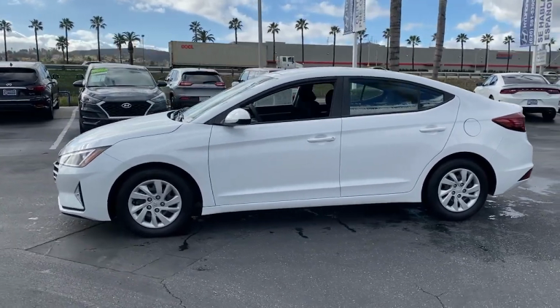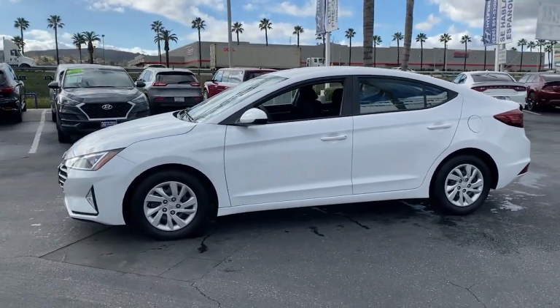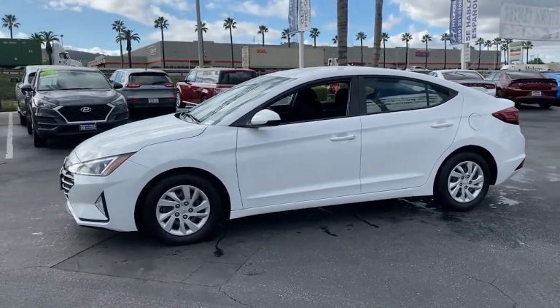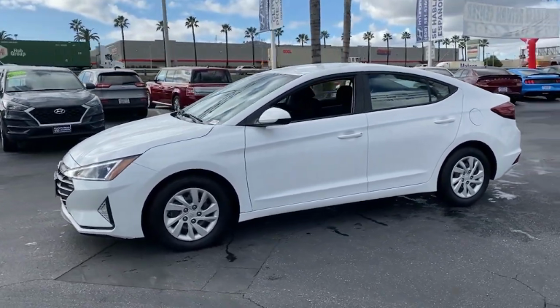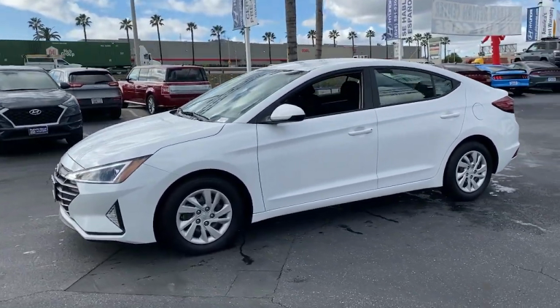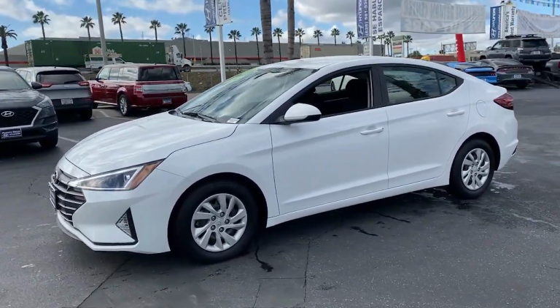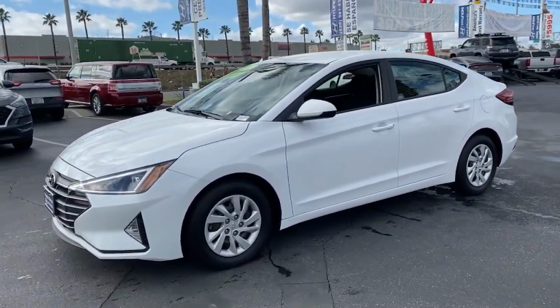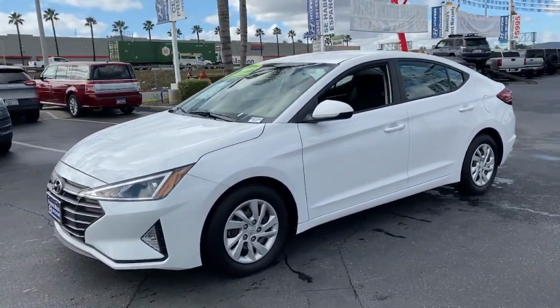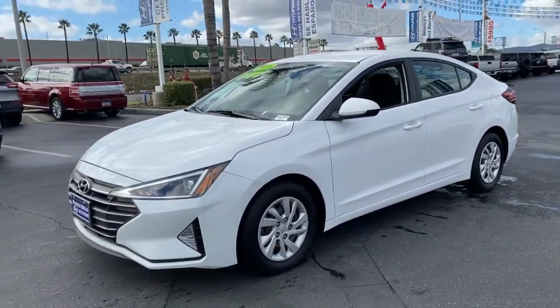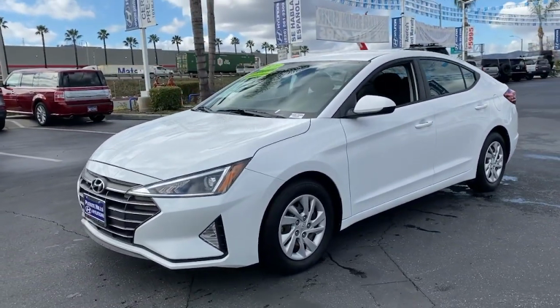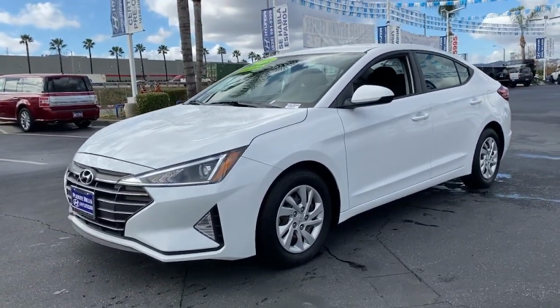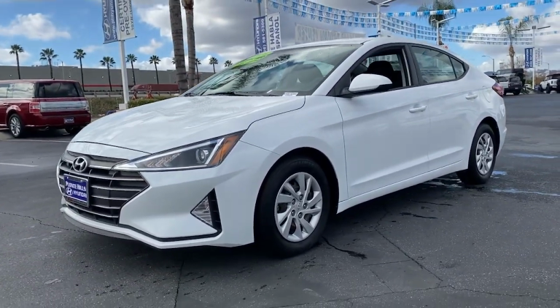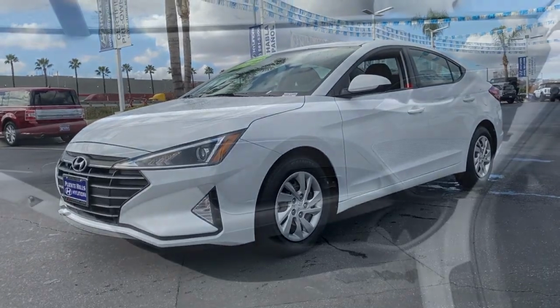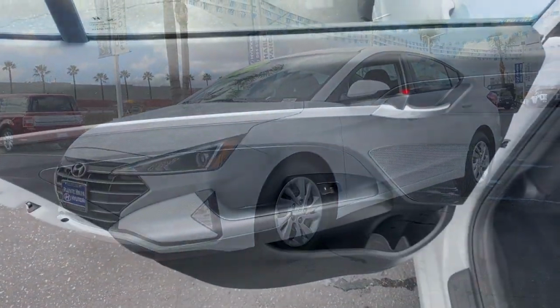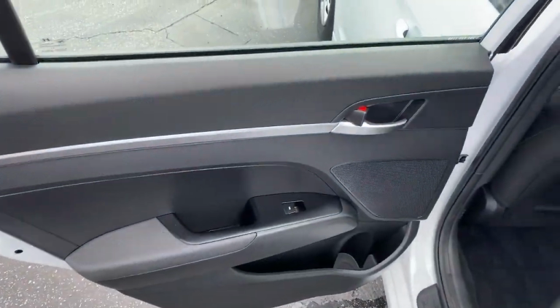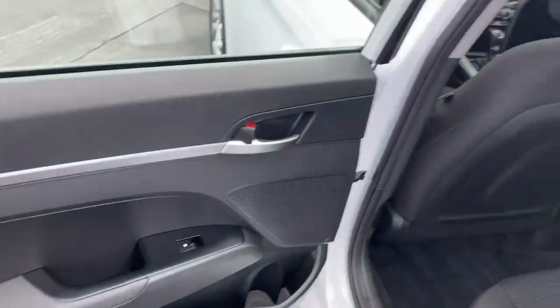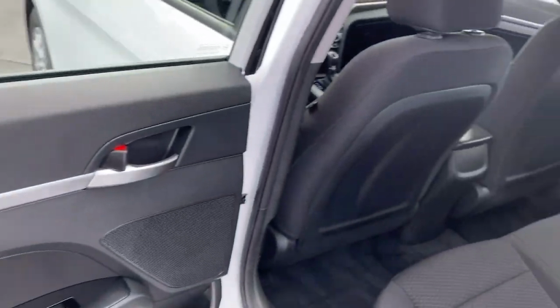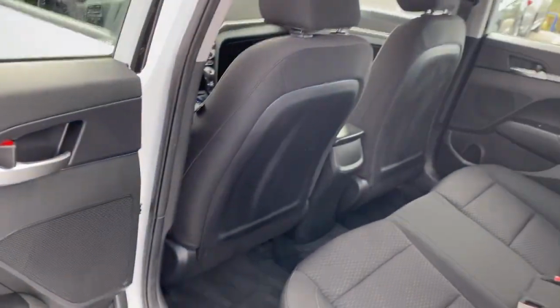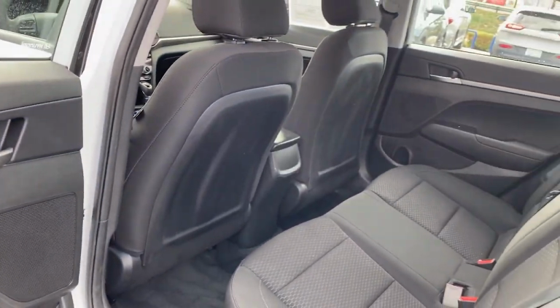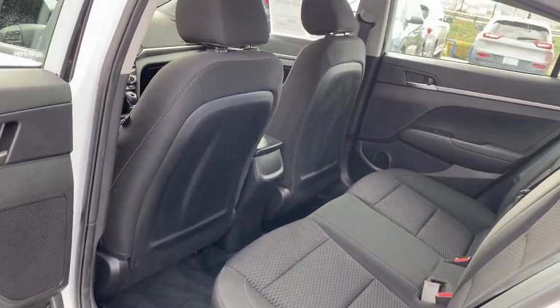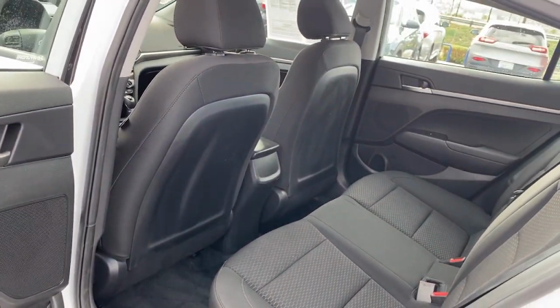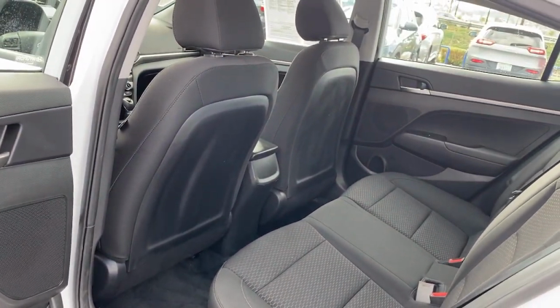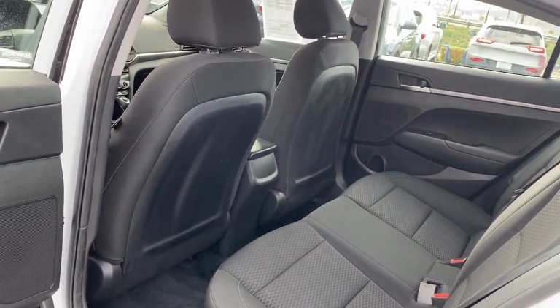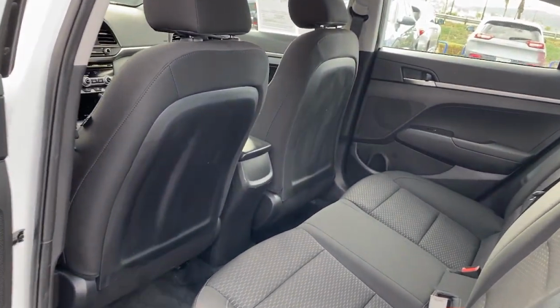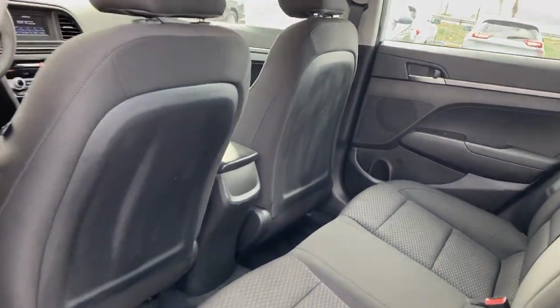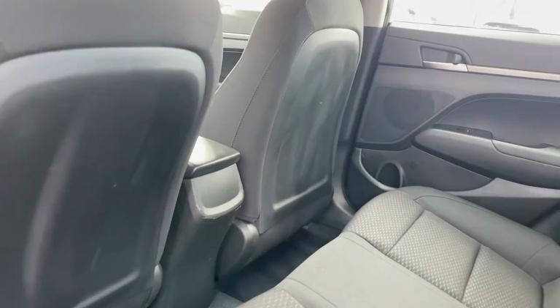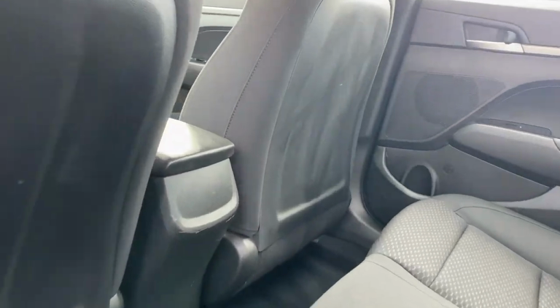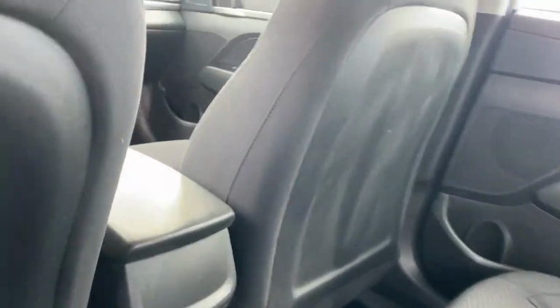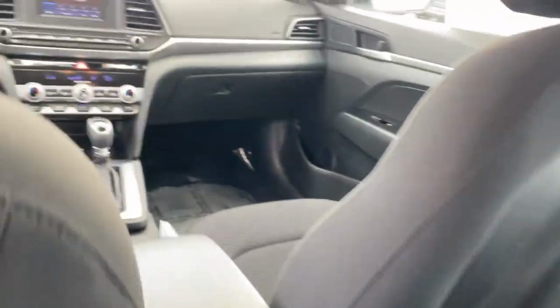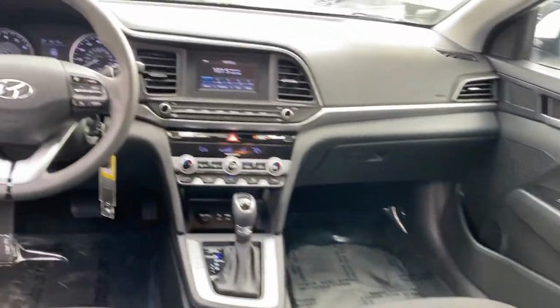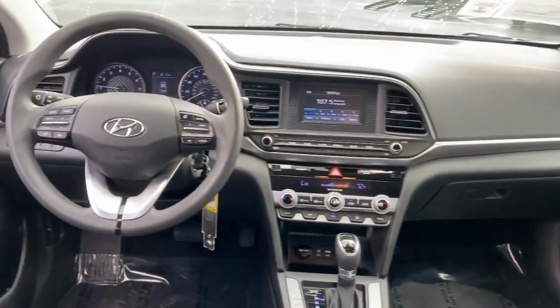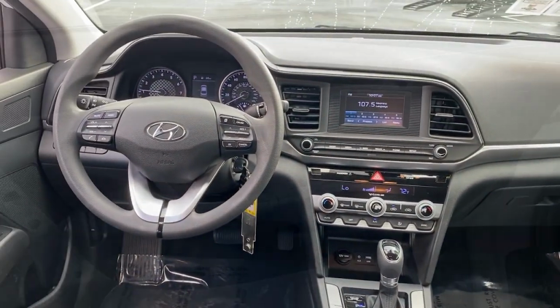These are just some of the great options this vehicle comes with: daytime running lights, cruise control, bucket seats, front-wheel drive, AM-FM stereo, and rear defrost.